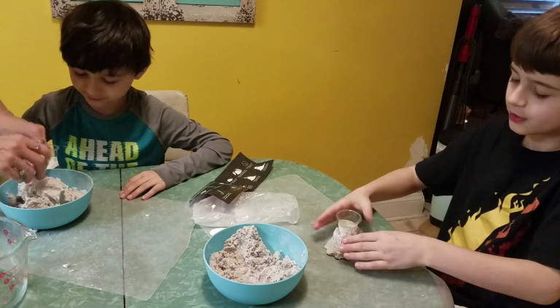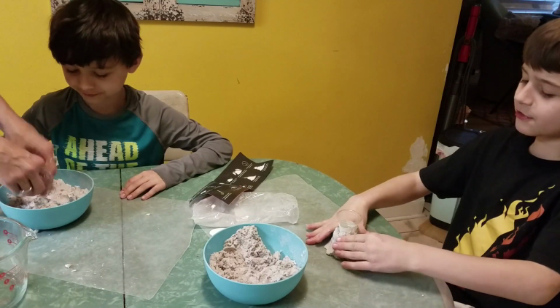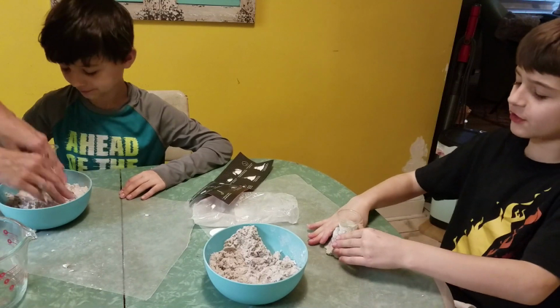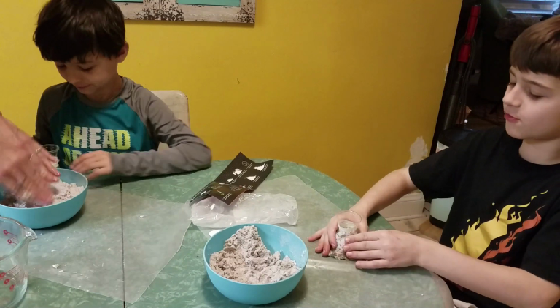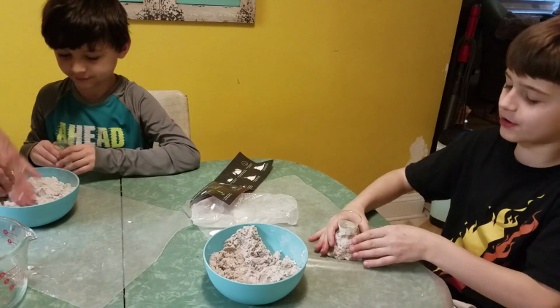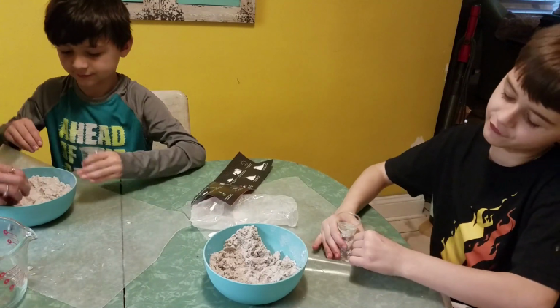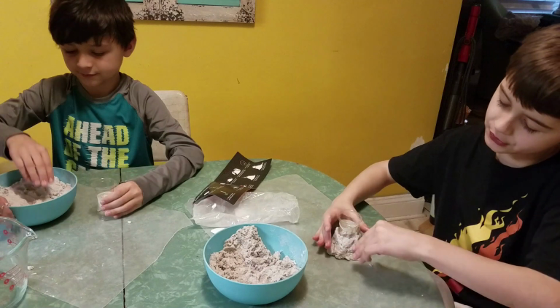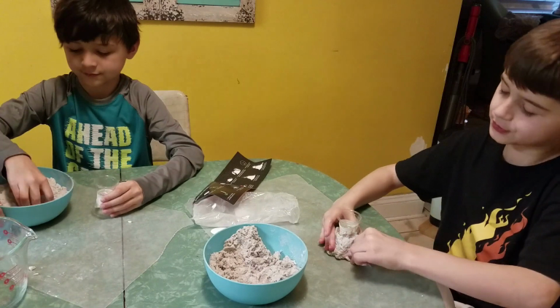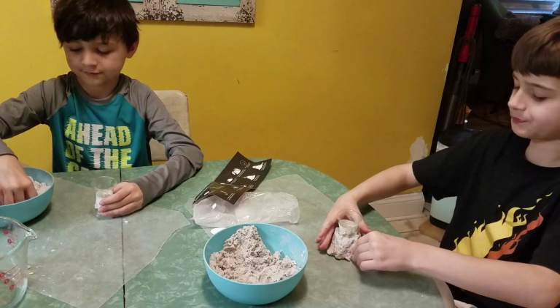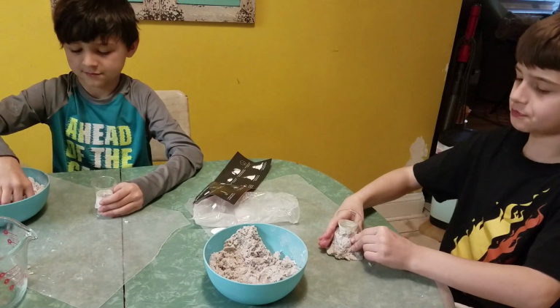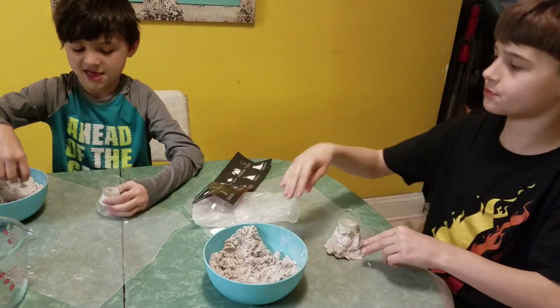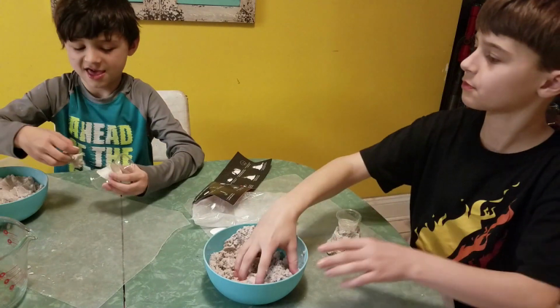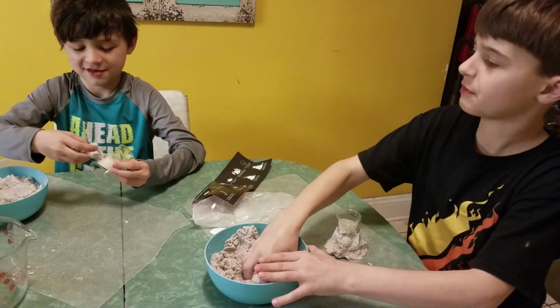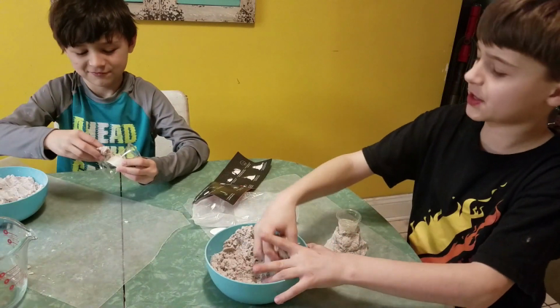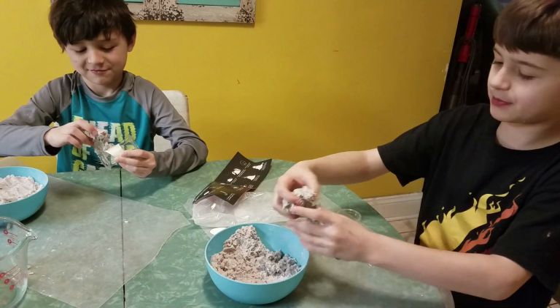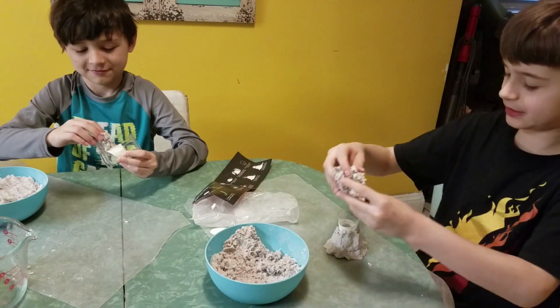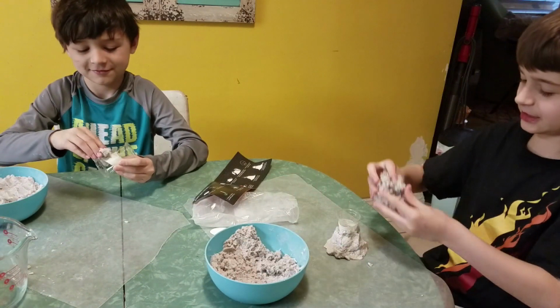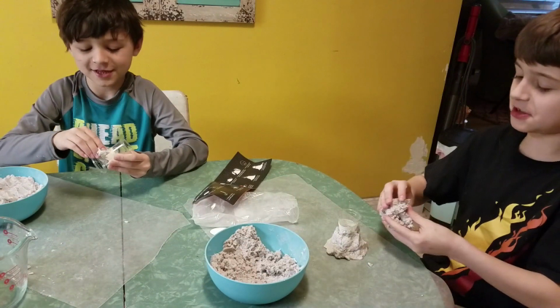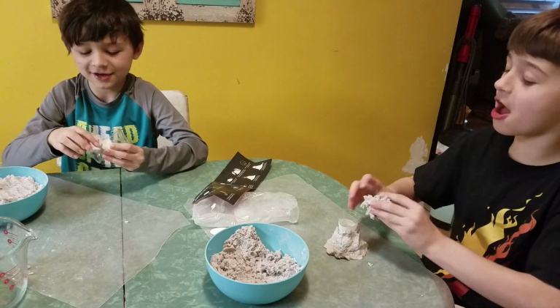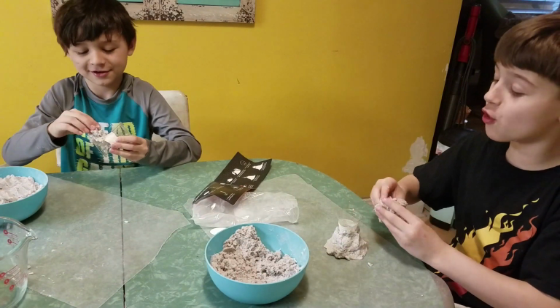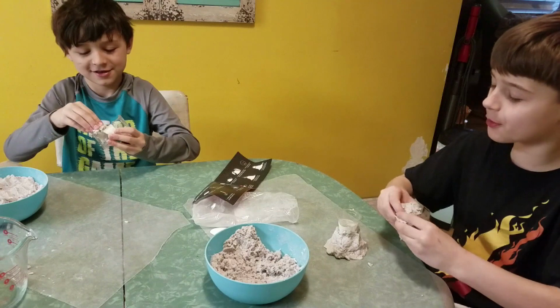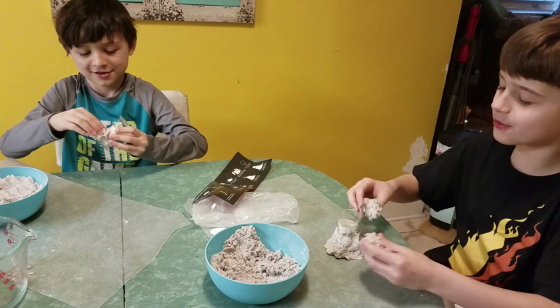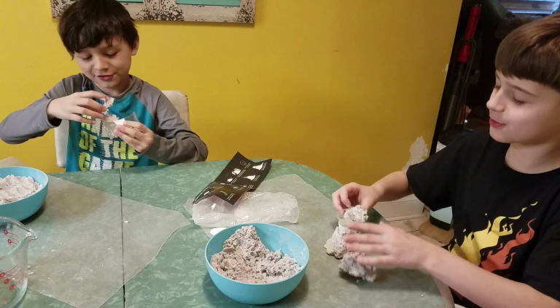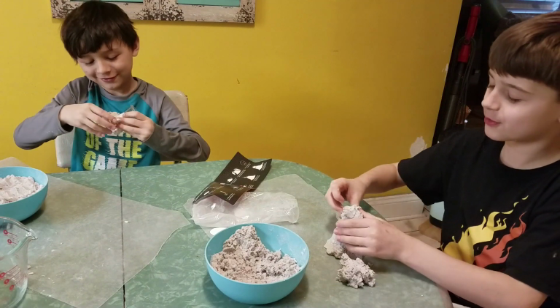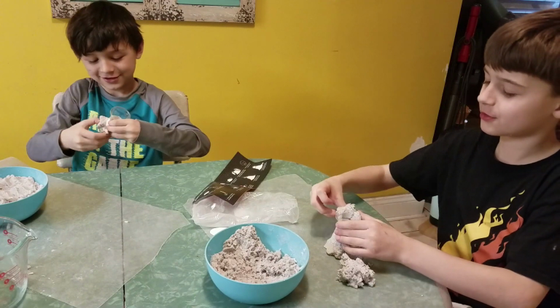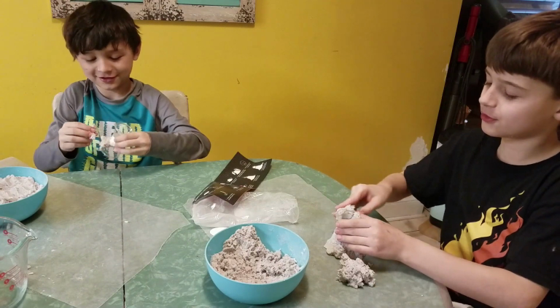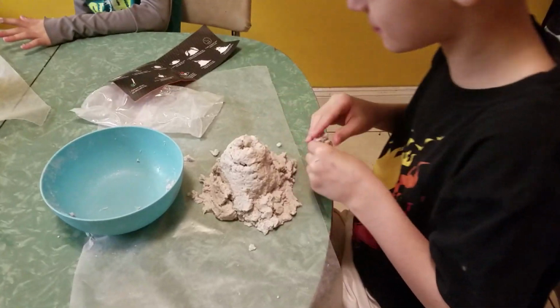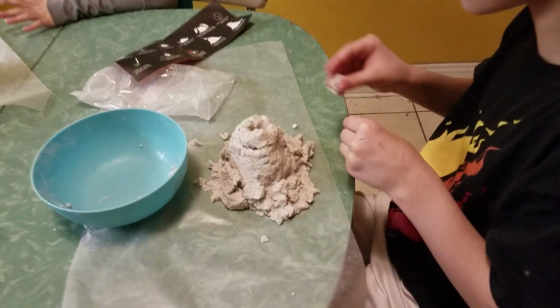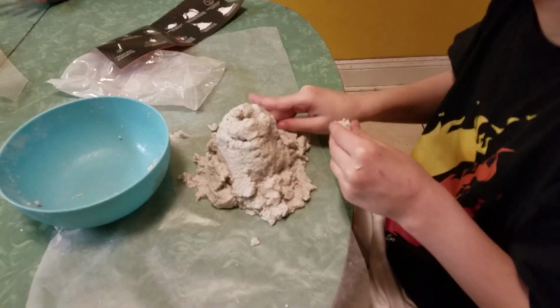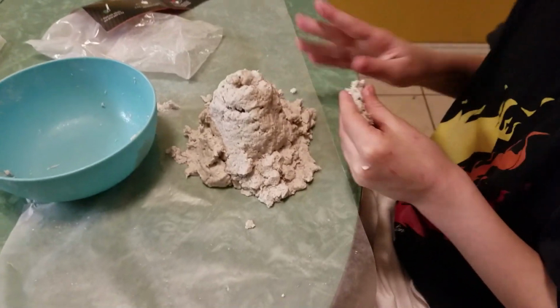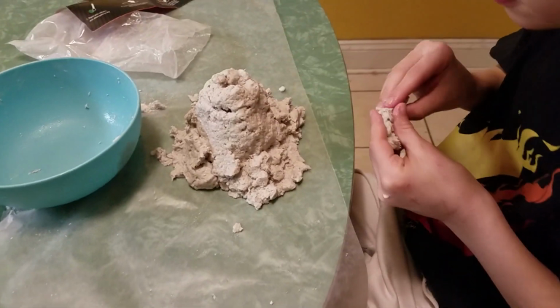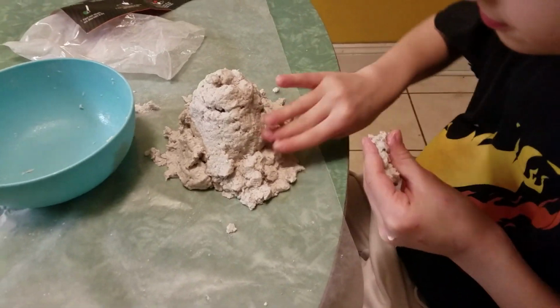Now do you feel how weird it feels? It feels blobby. I think it feels kind of good. The volcano's looking good!